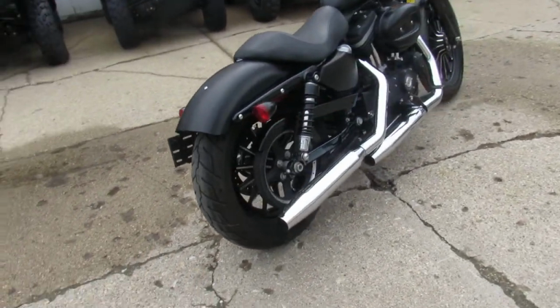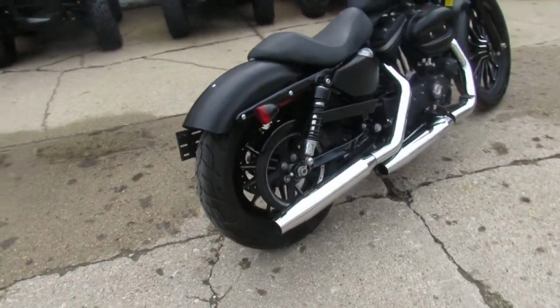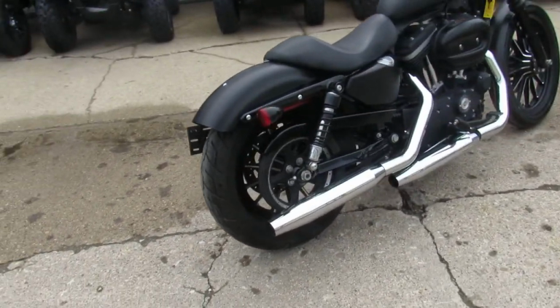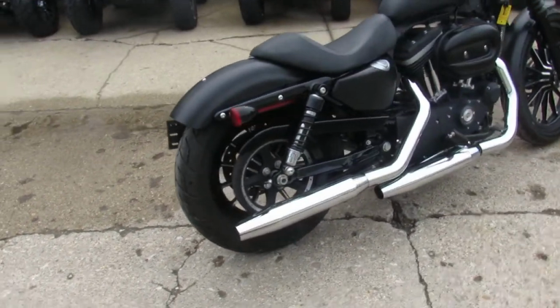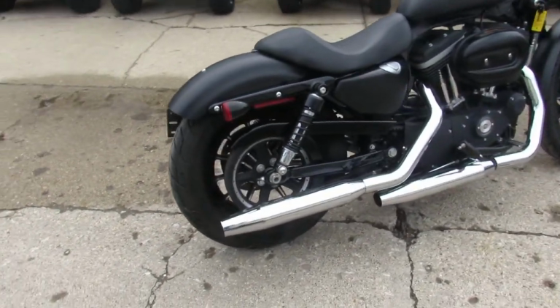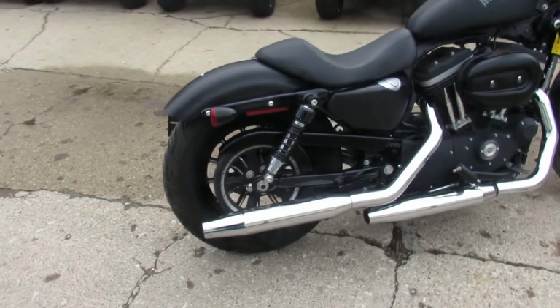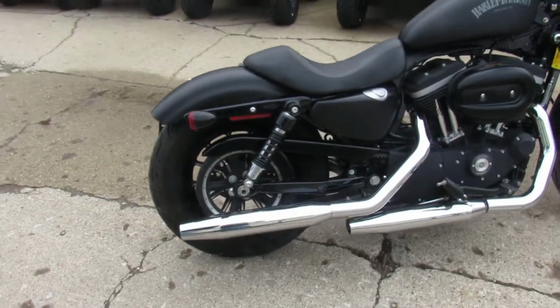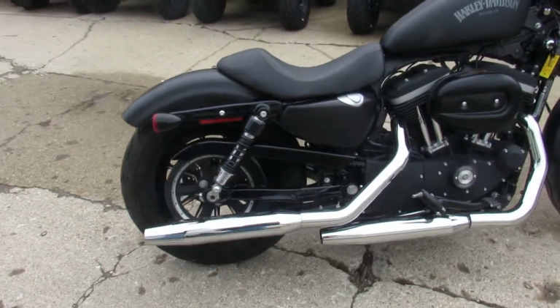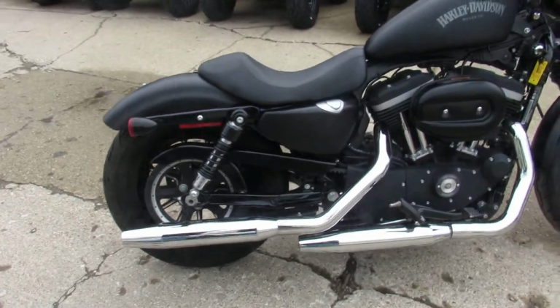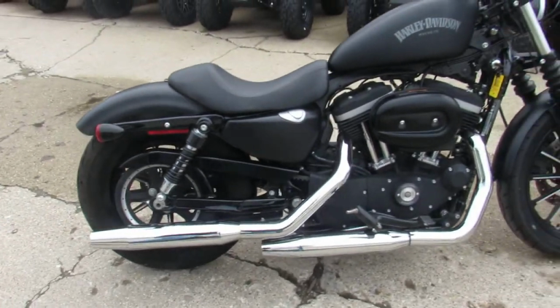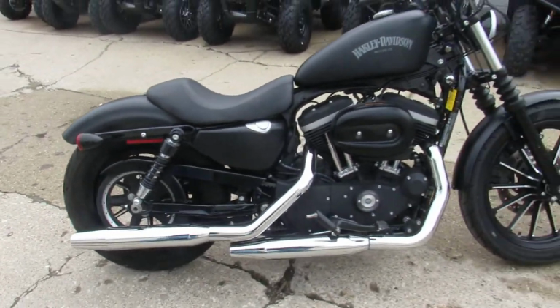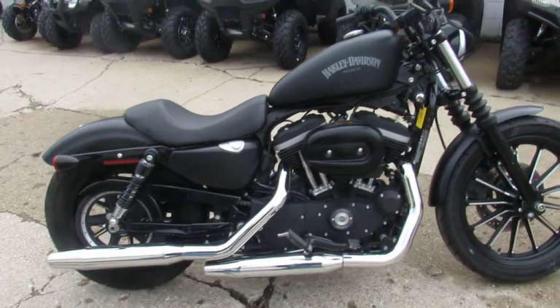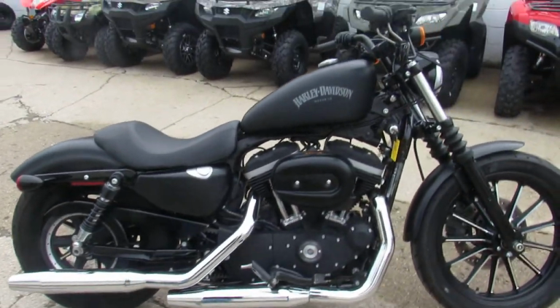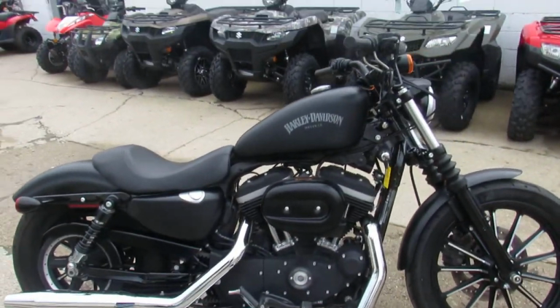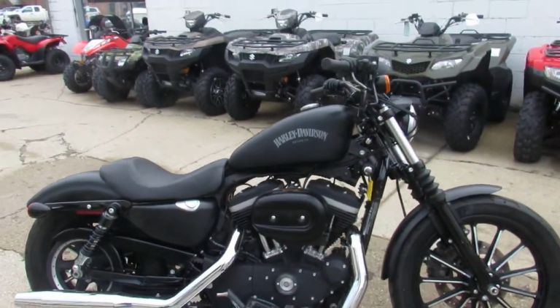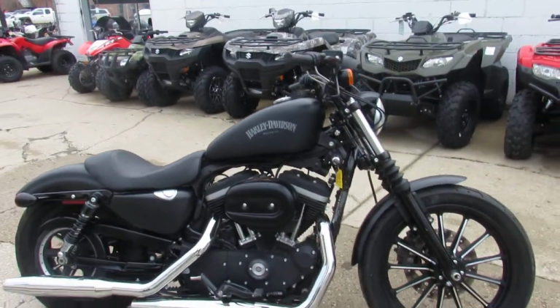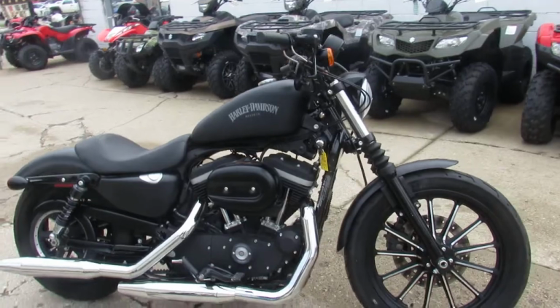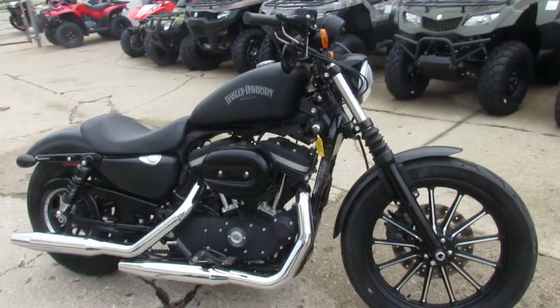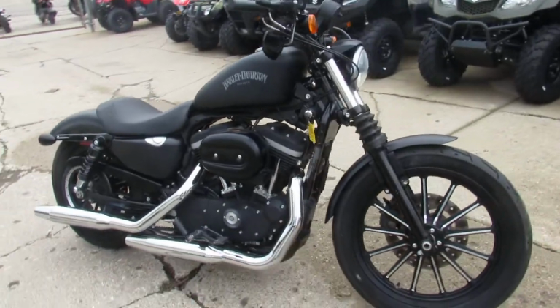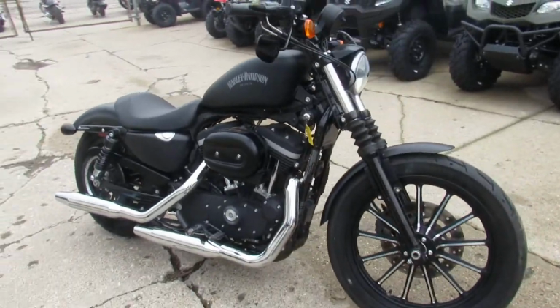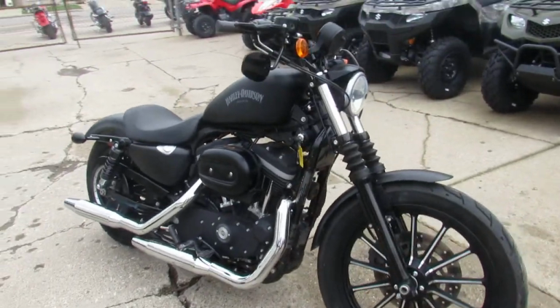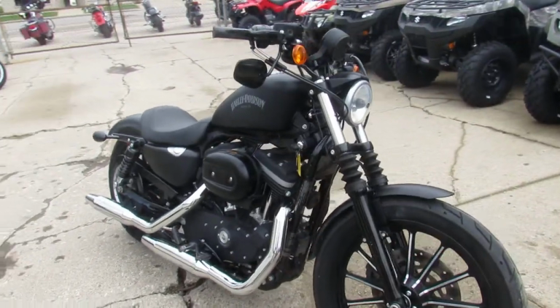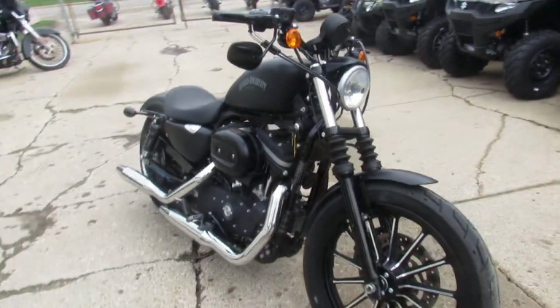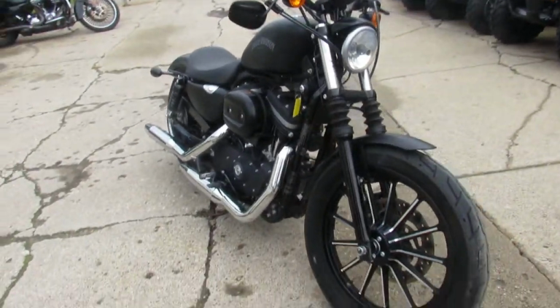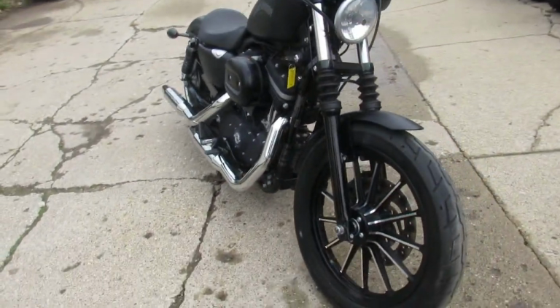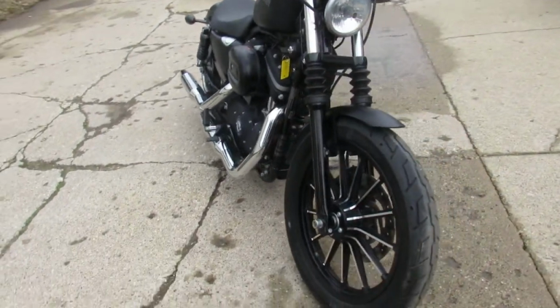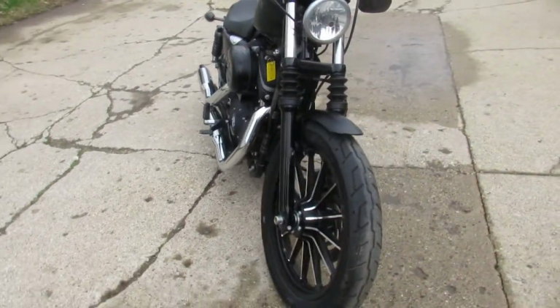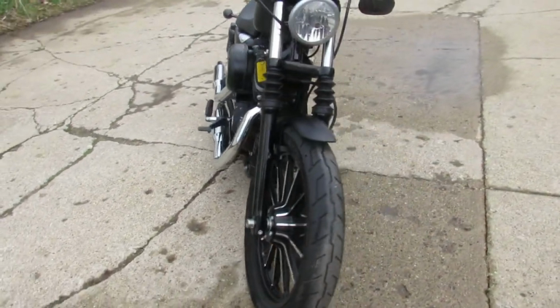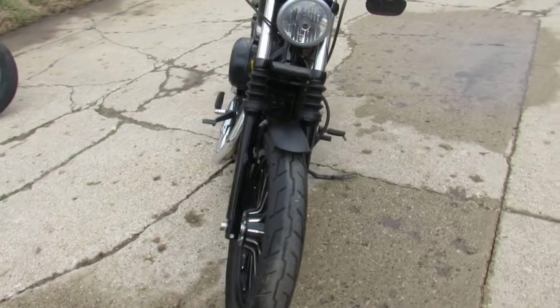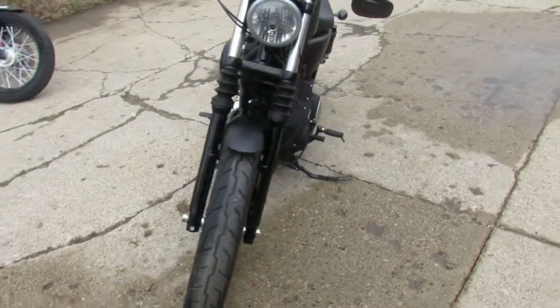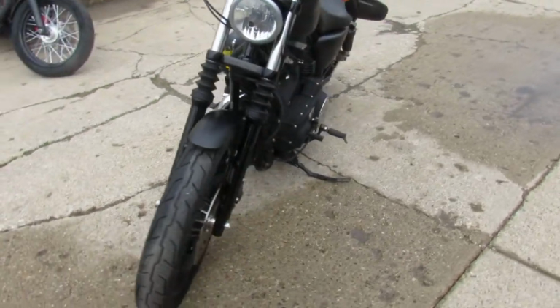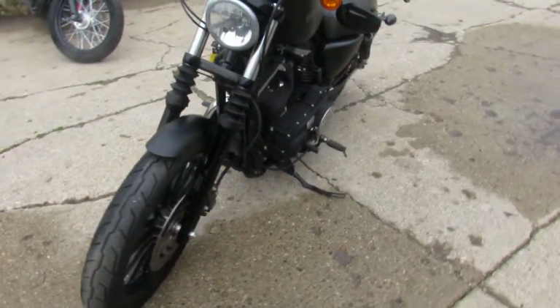You guys can save thousands from new on these. This one has had all the fluids changed, ready for the road. Buy with confidence — 2013 XL 883N, $6,499. Keep an eye on our website, it's approvalpowersports.com.